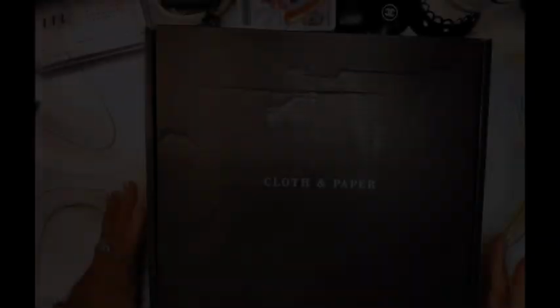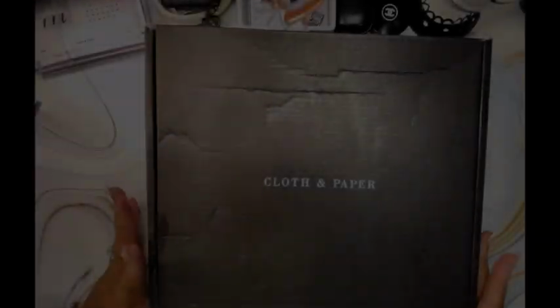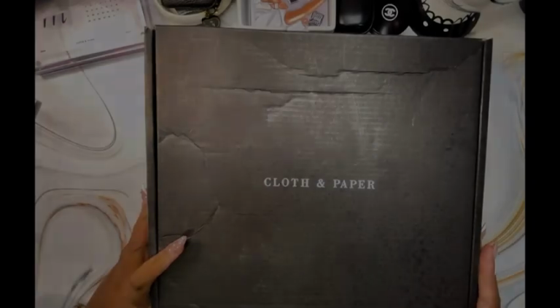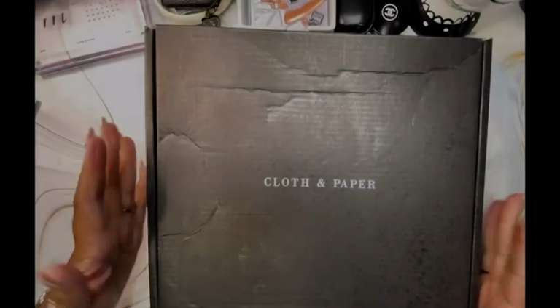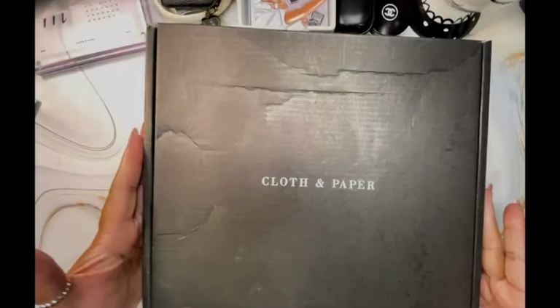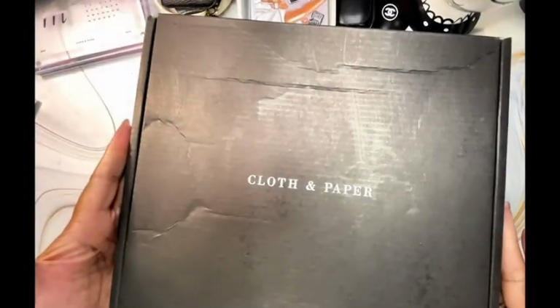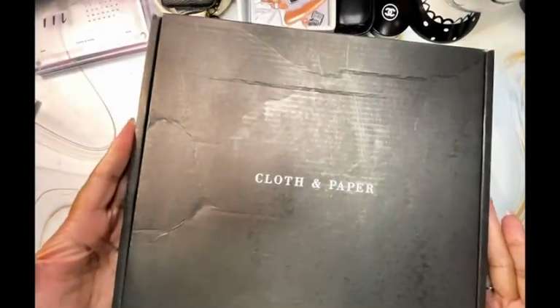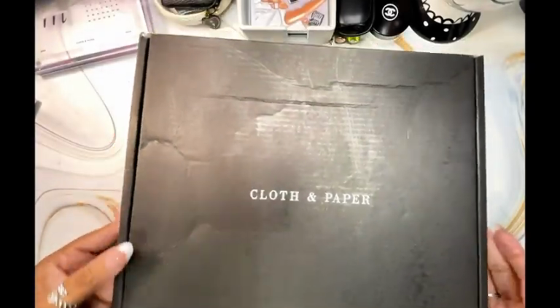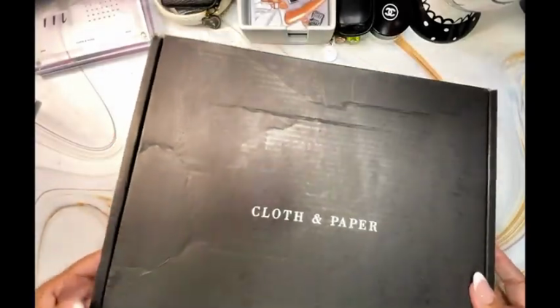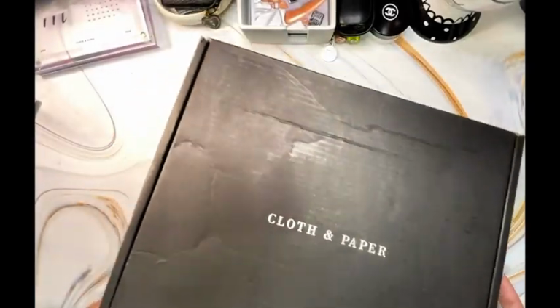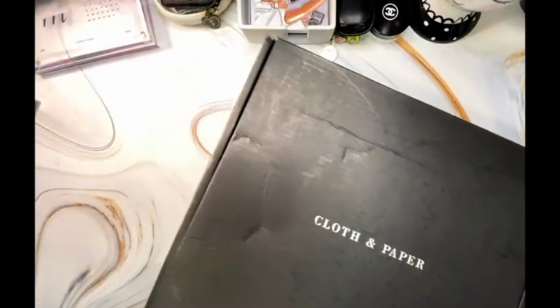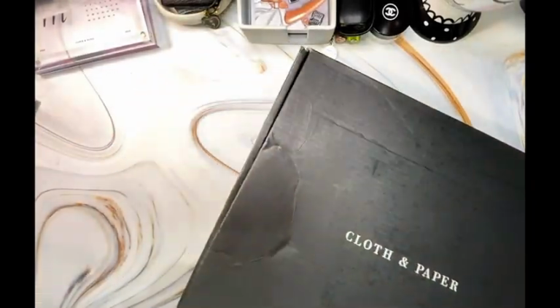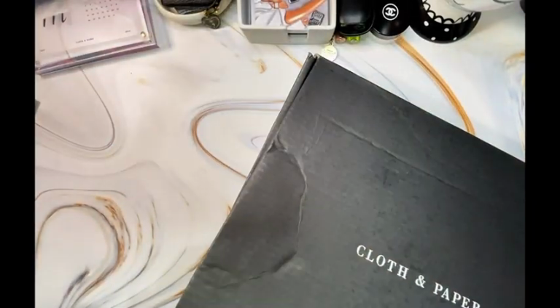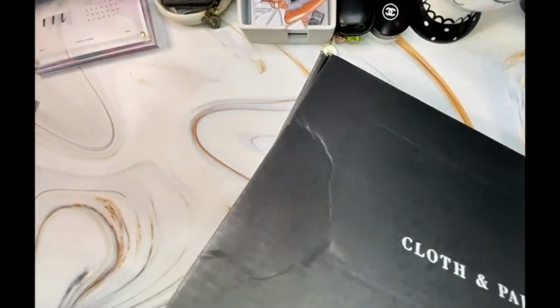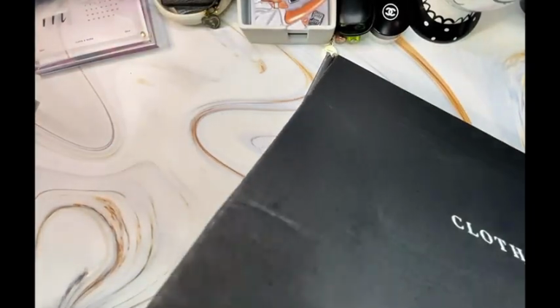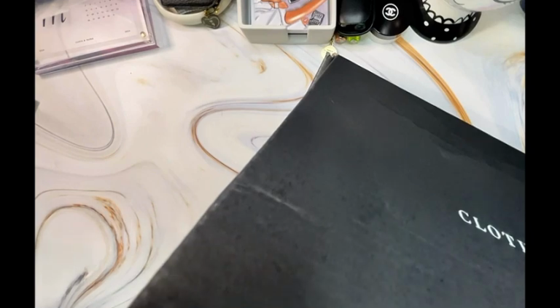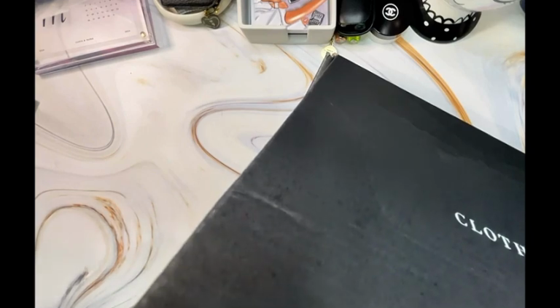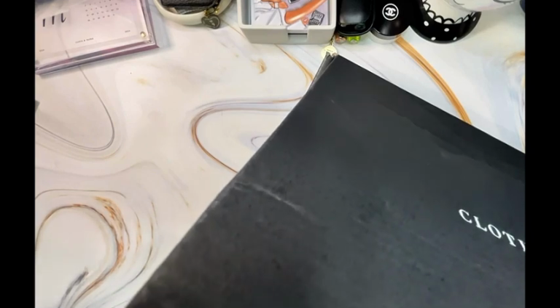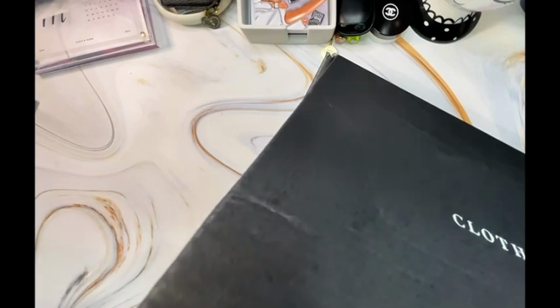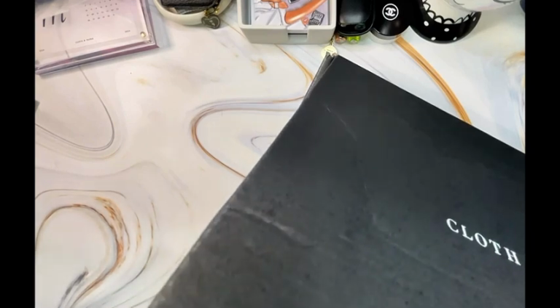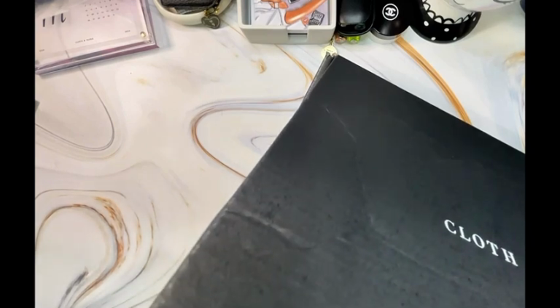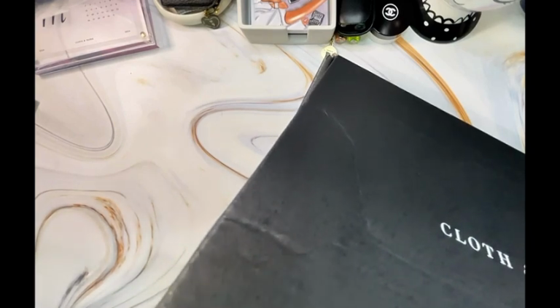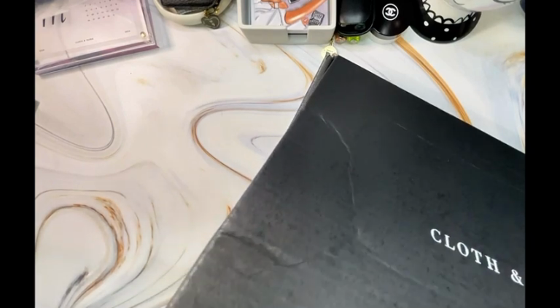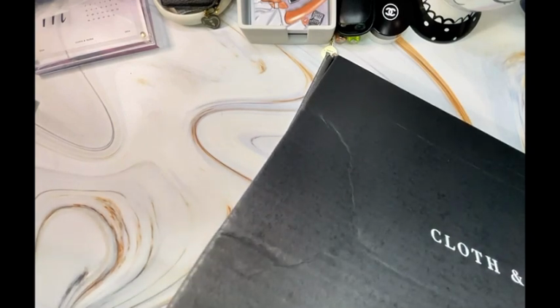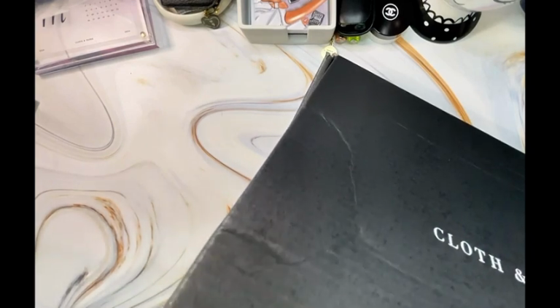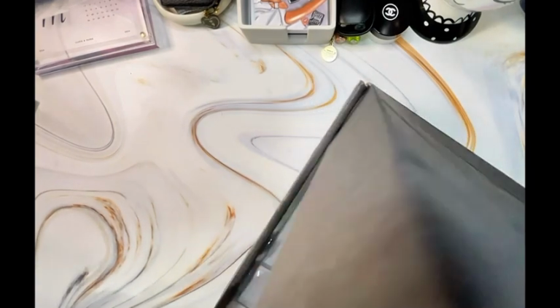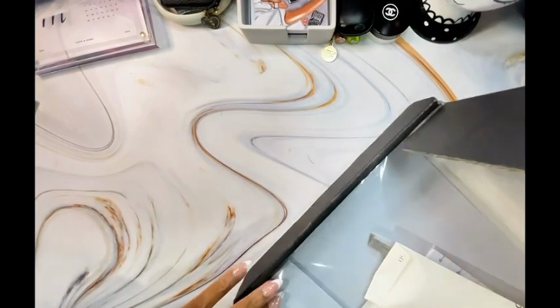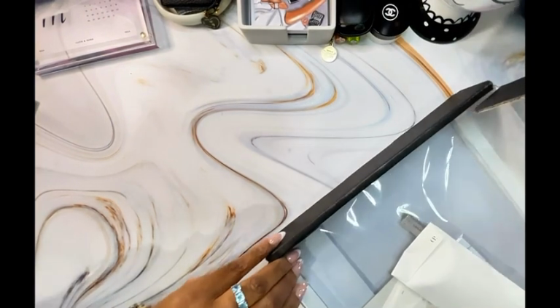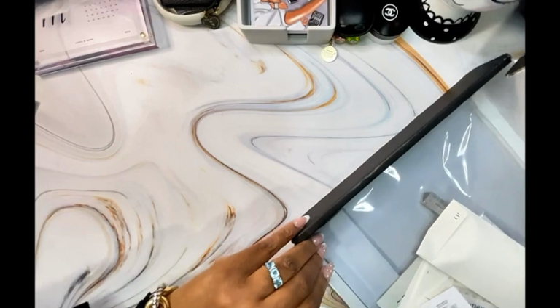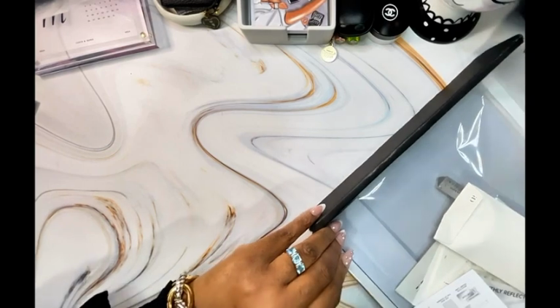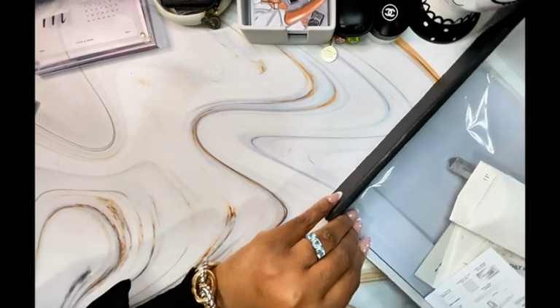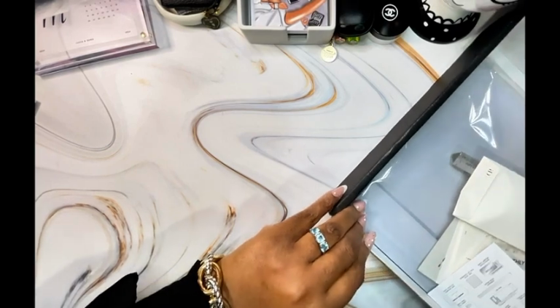Hi, Planner Bestie. Welcome to my page. This is an unboxing of Cloth and Paper, May 2024 second intention box. If this is something that interests you, hopefully you stay towards the end.